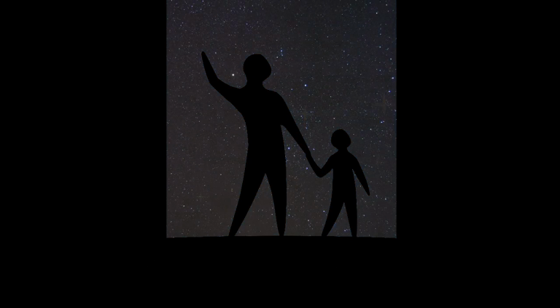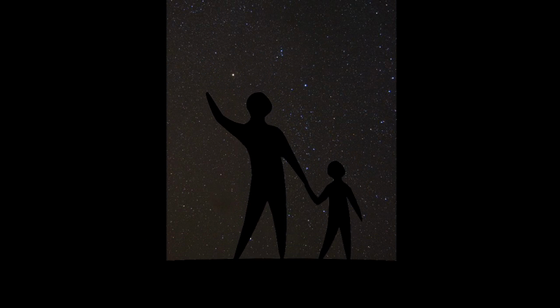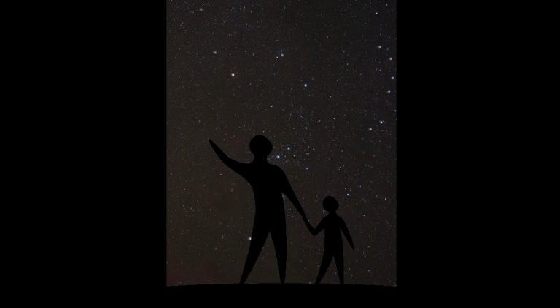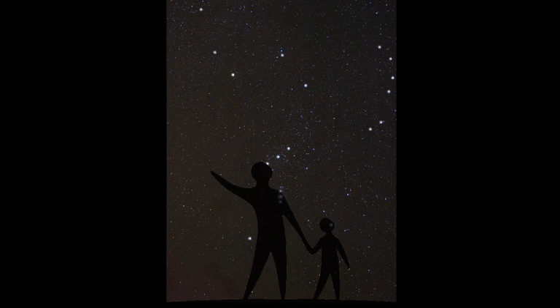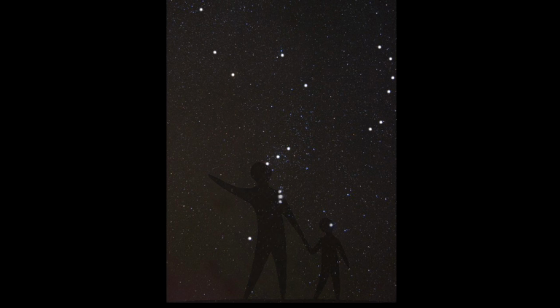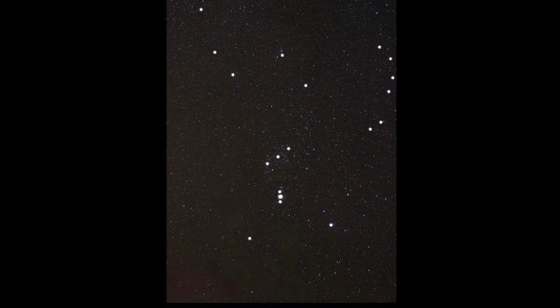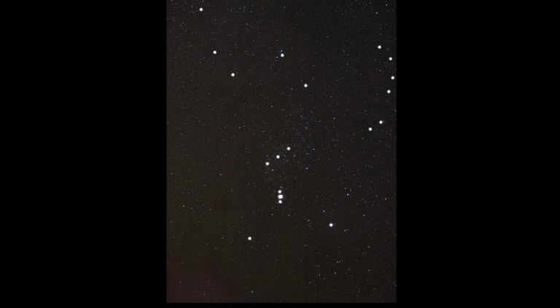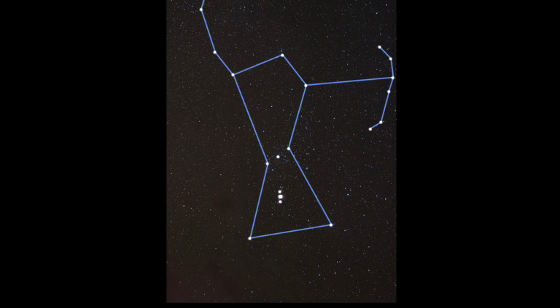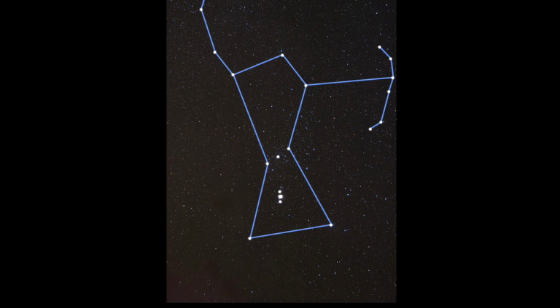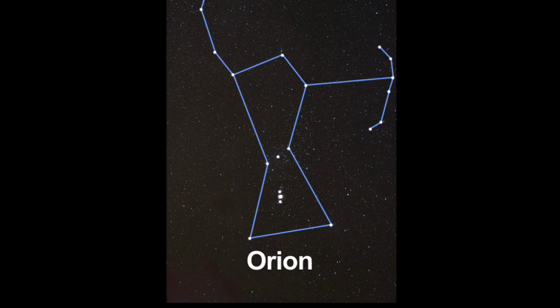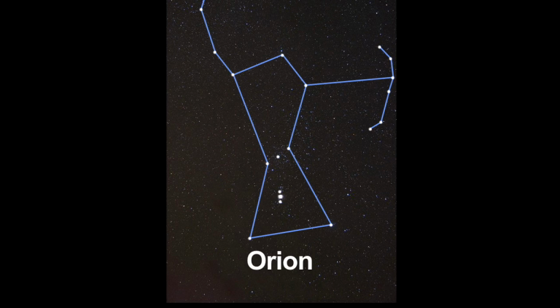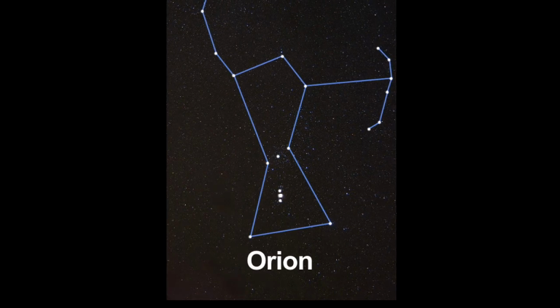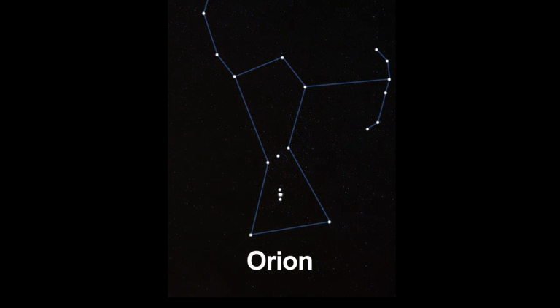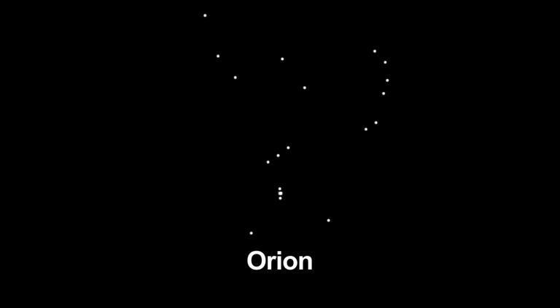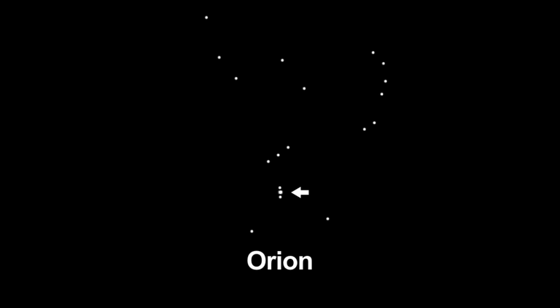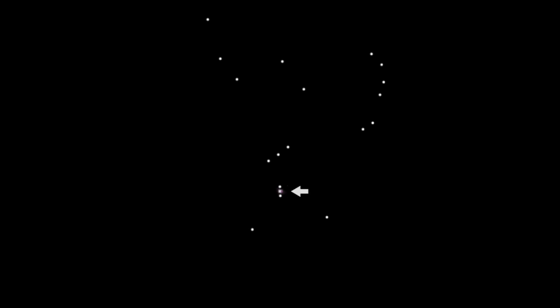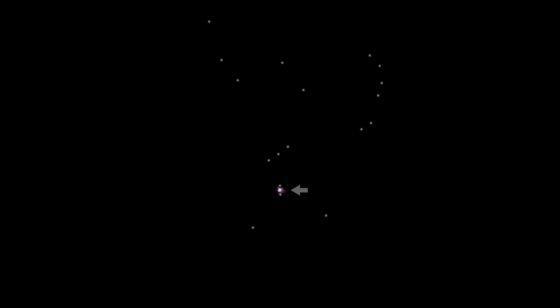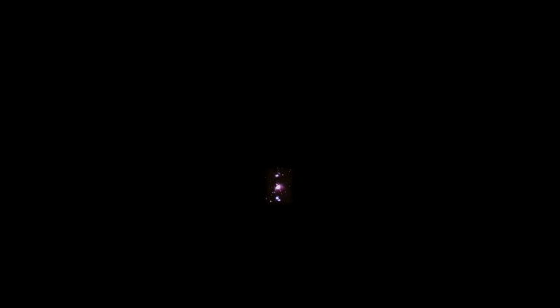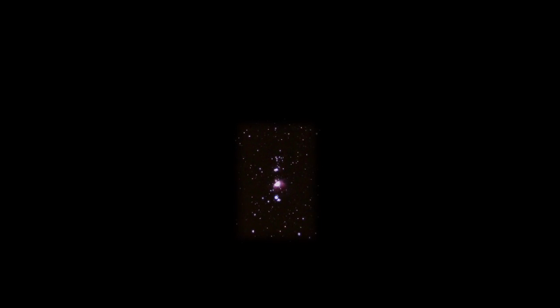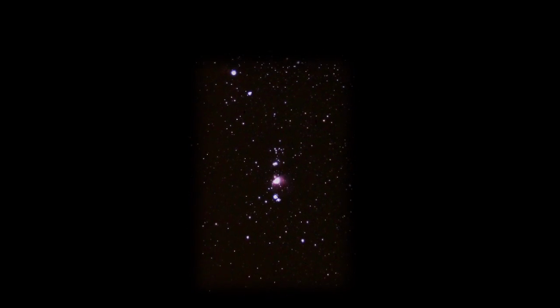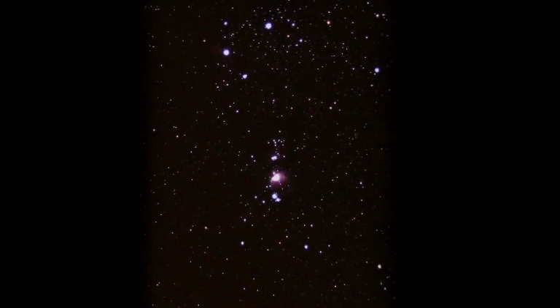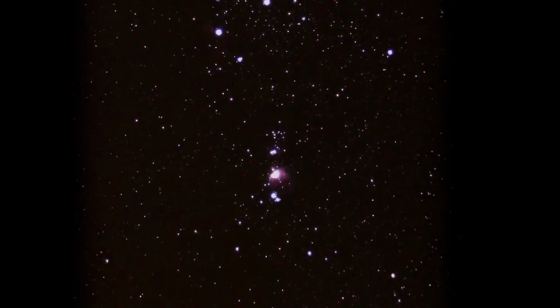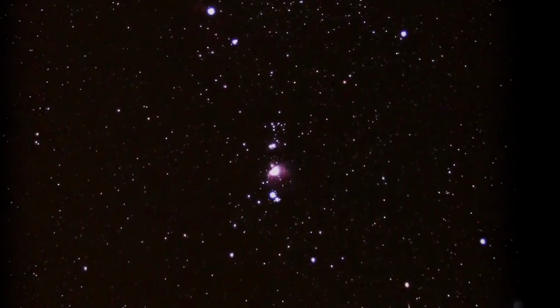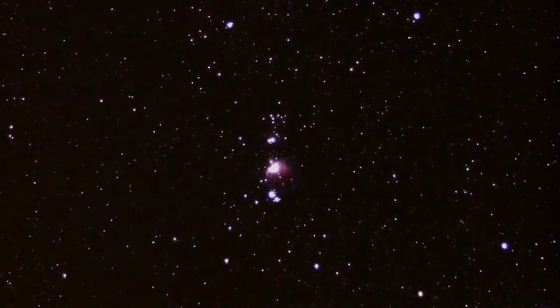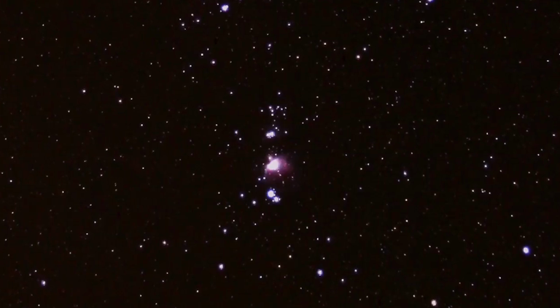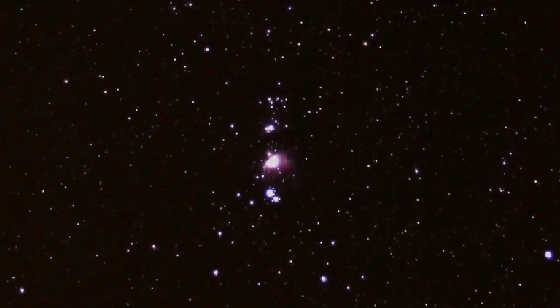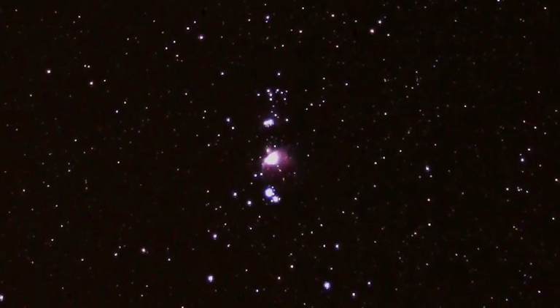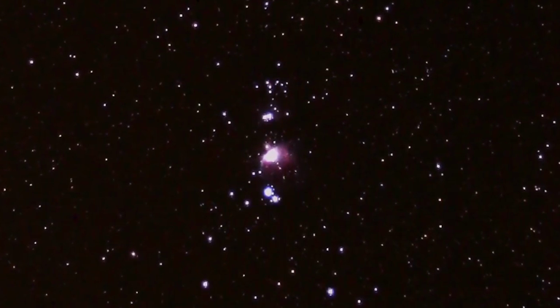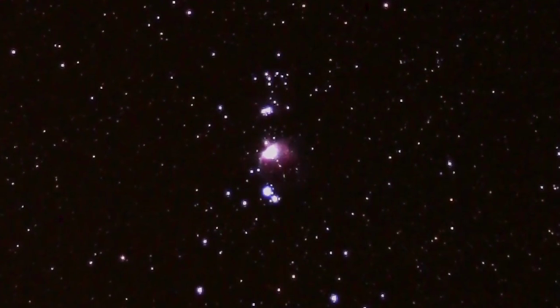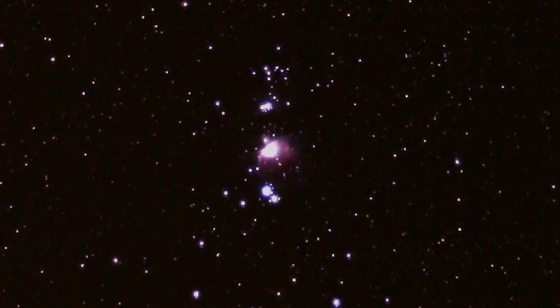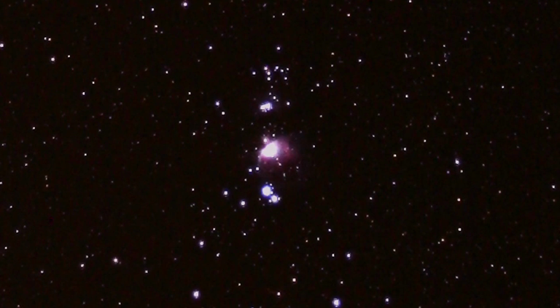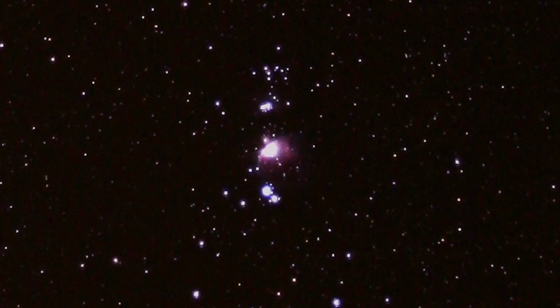This month's target is in one of the most recognizable constellations, Orion. The Orion Nebula is easy to find and it's one of the most beautiful objects to observe through a telescope. You can see it with your unaided eye too, even from the city.